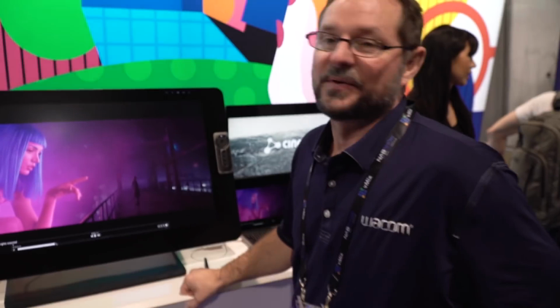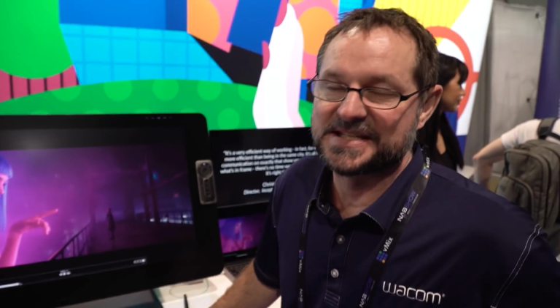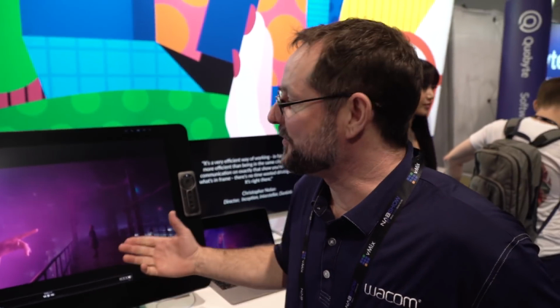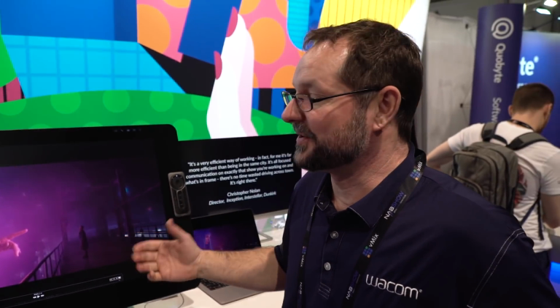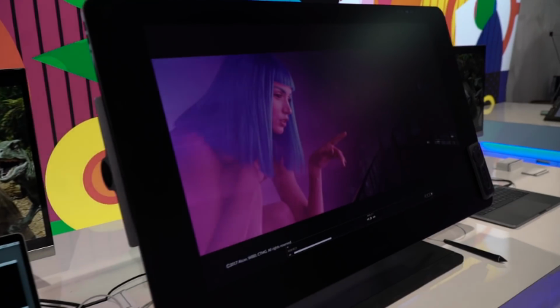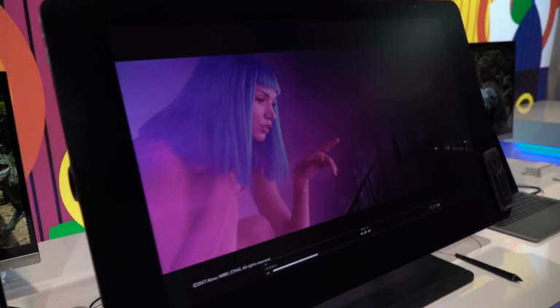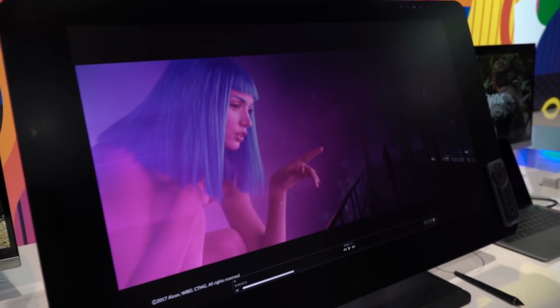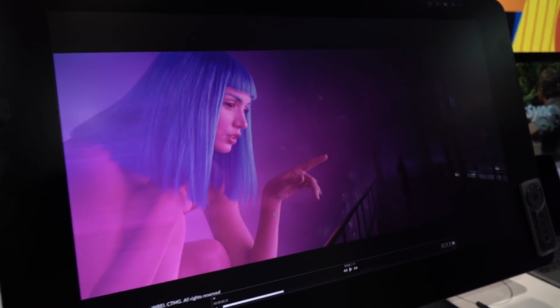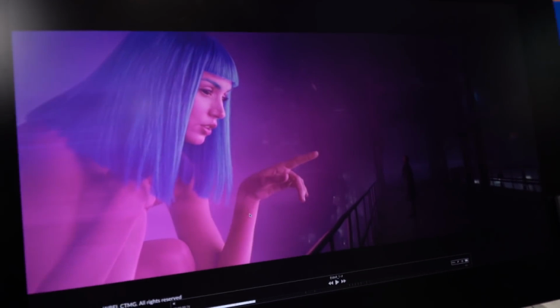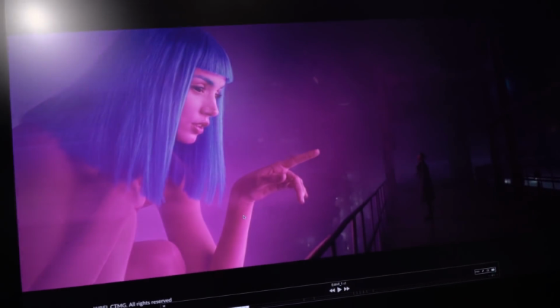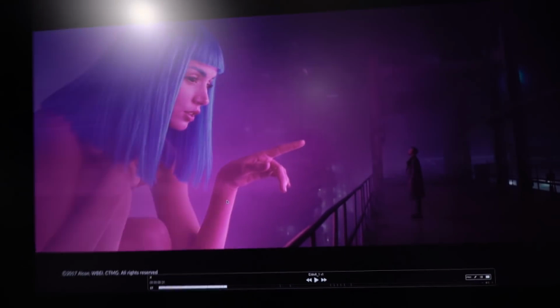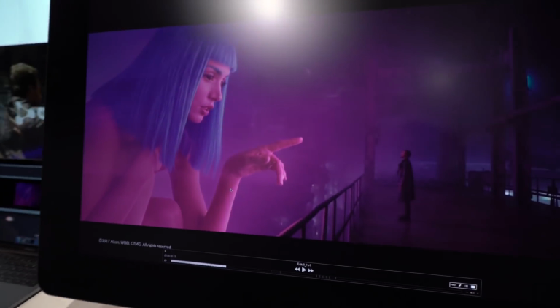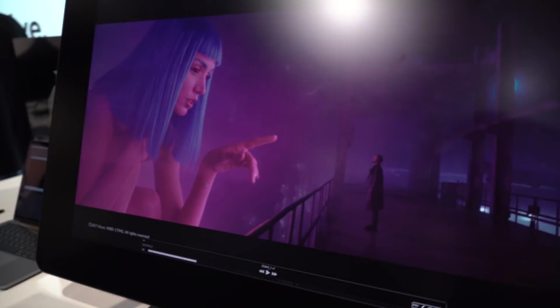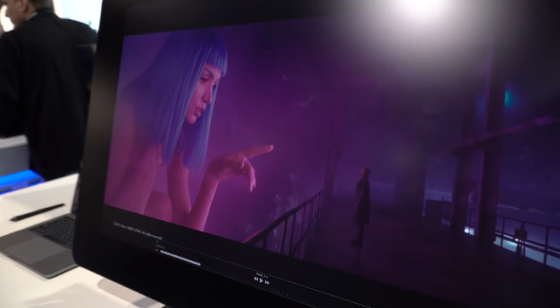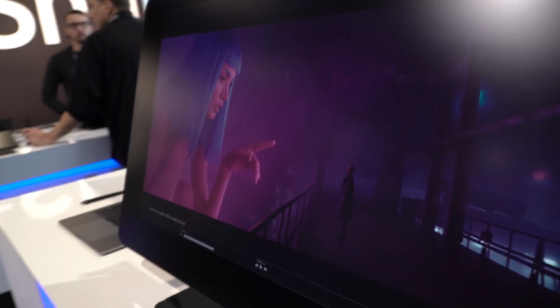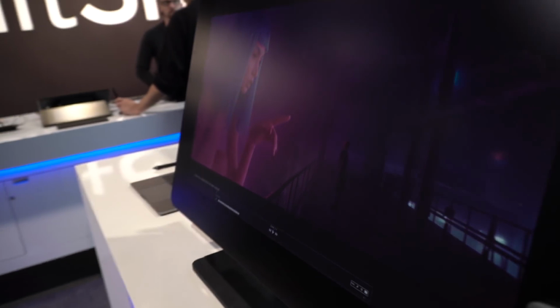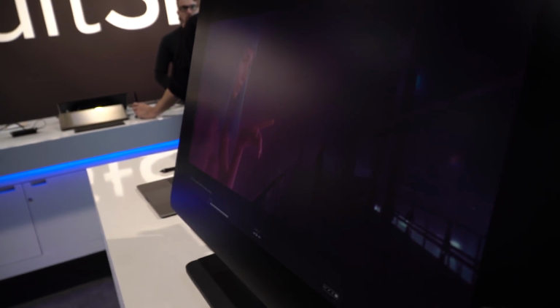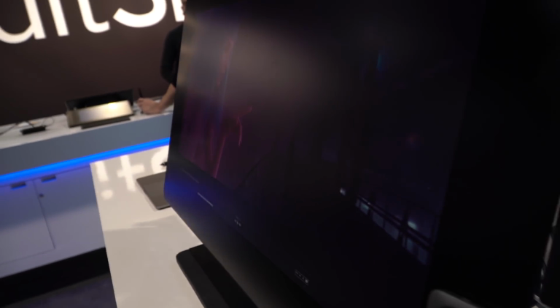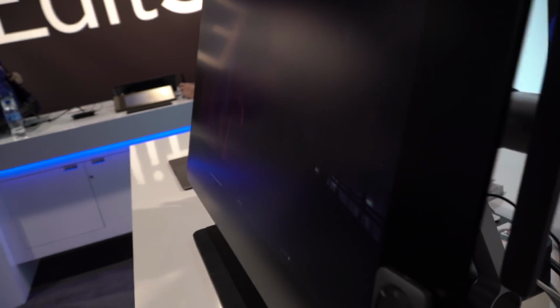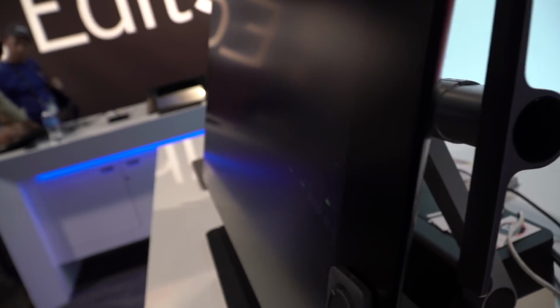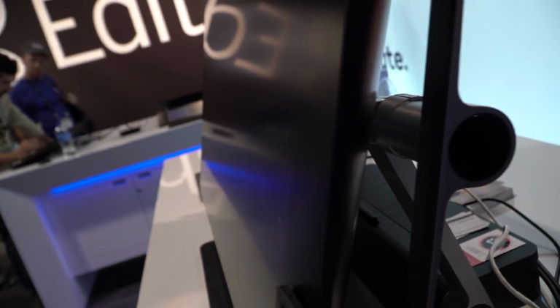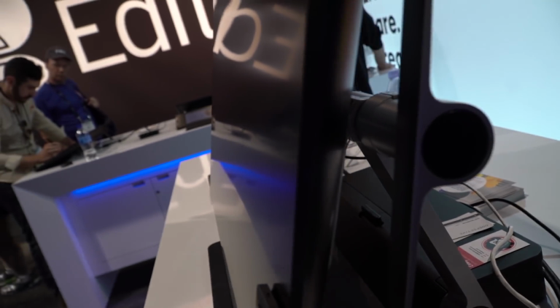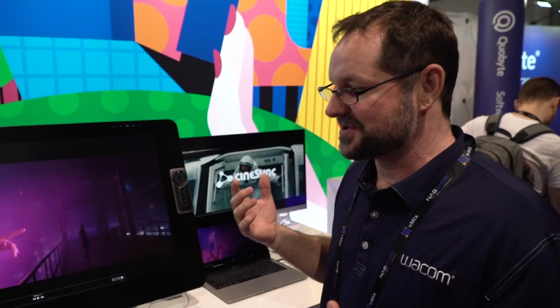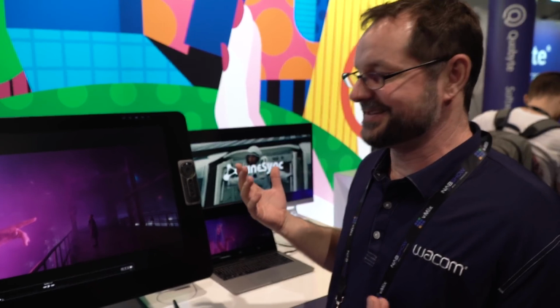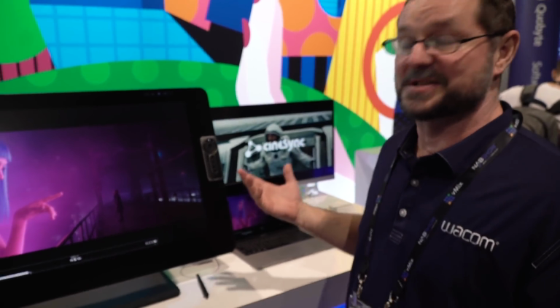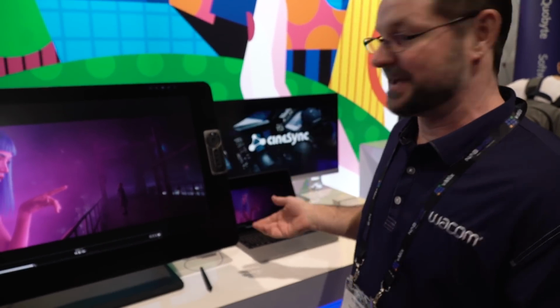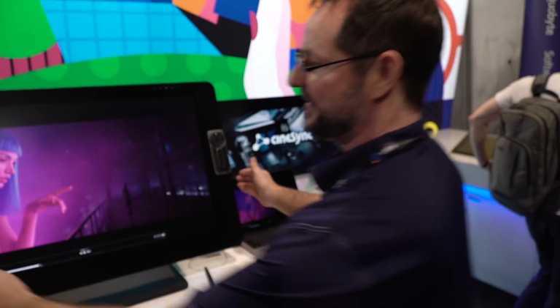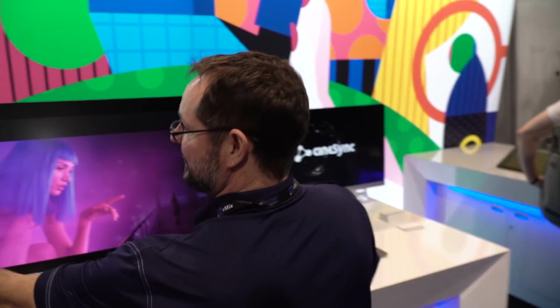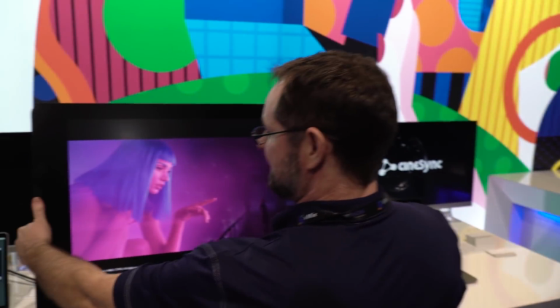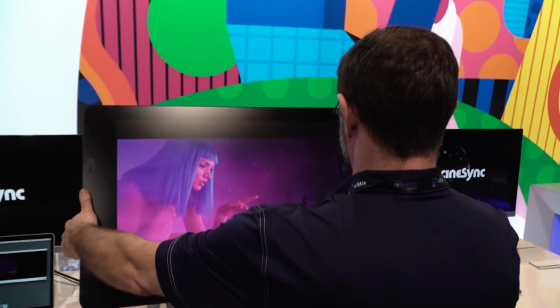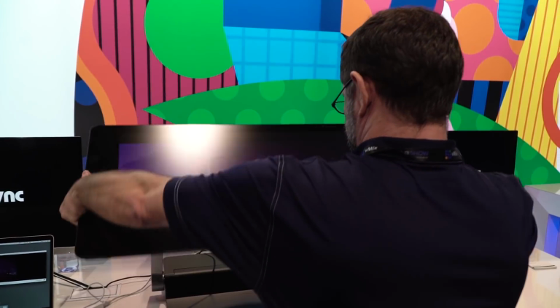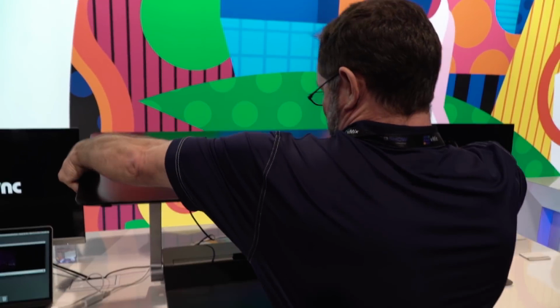We've got the Cintiq Pro 32 here — this is the new flagship from Wacom. All of our new pen displays have gone 4K, high color — pretty much just amazing.